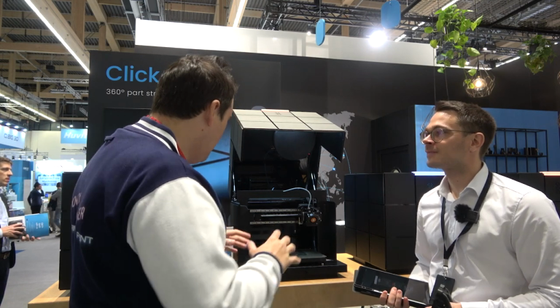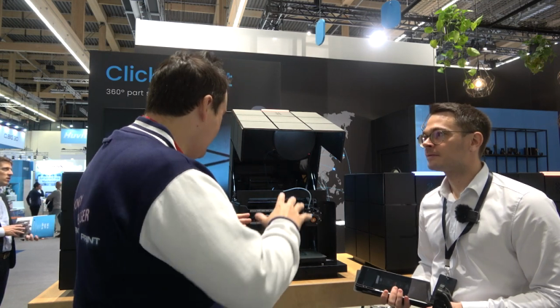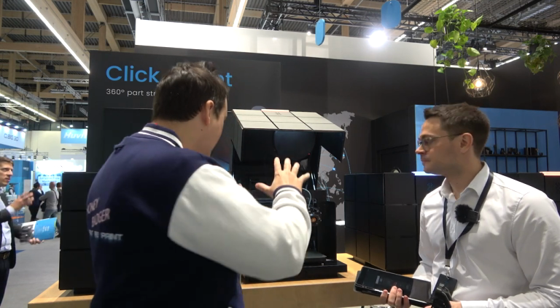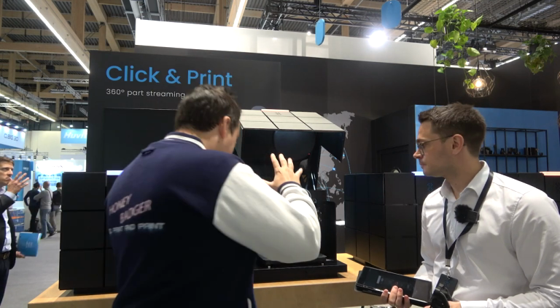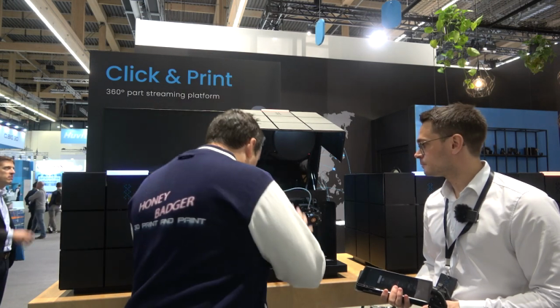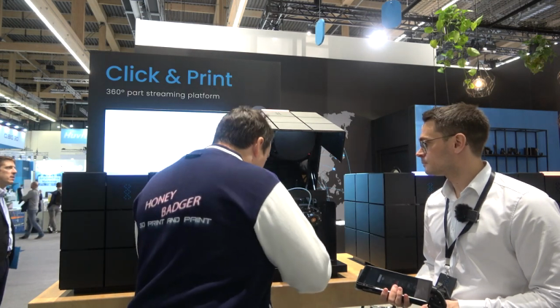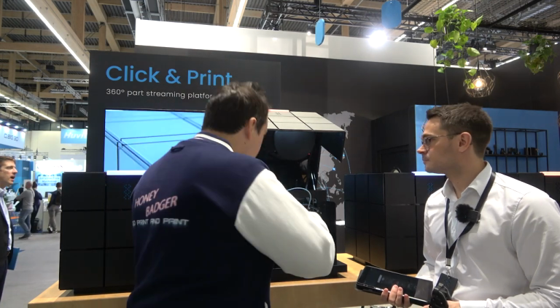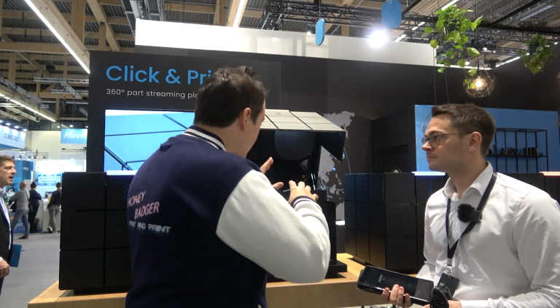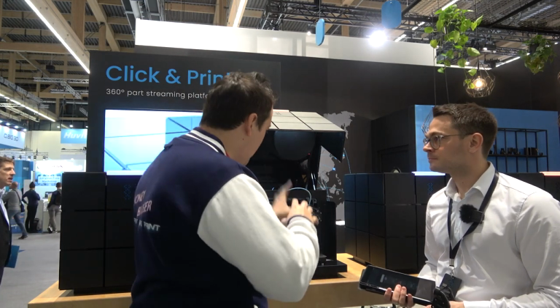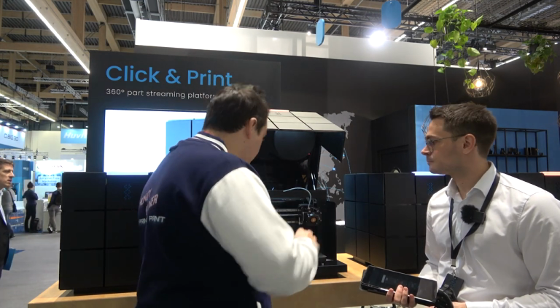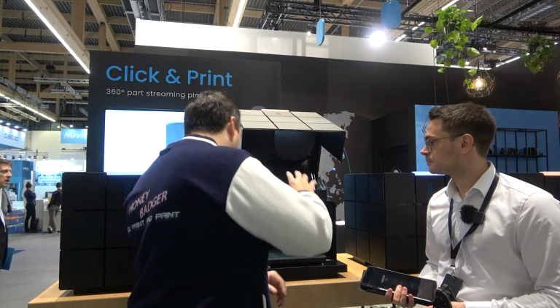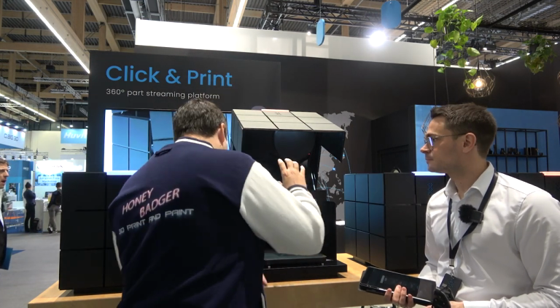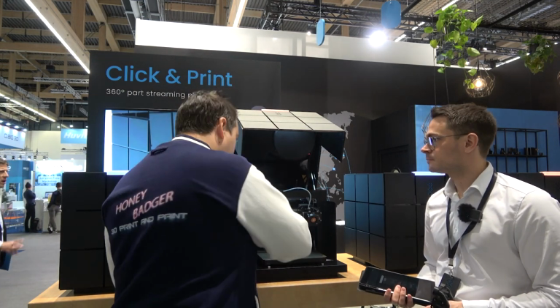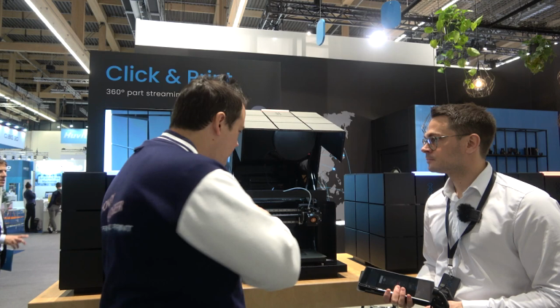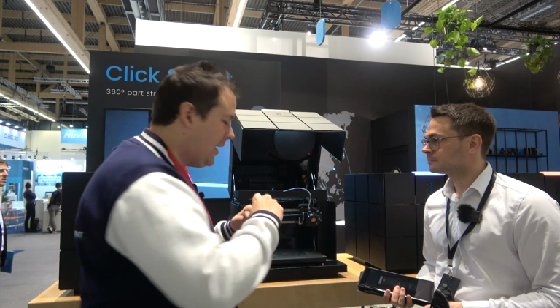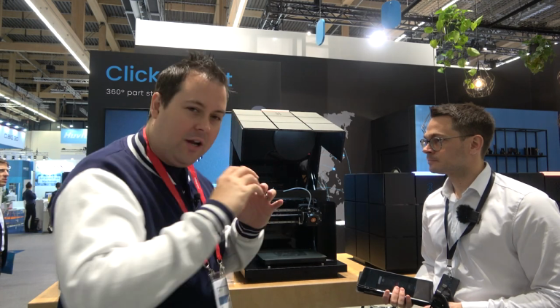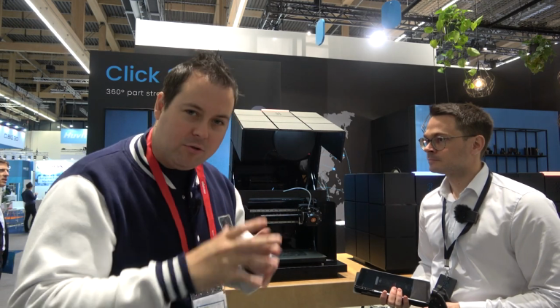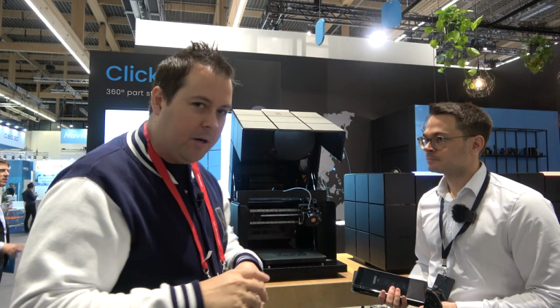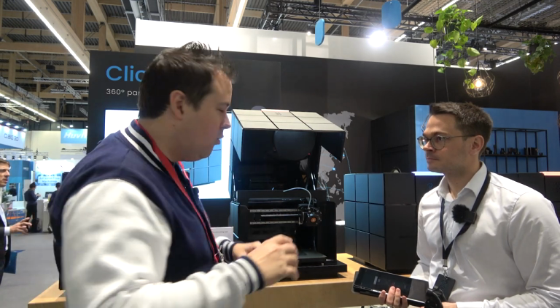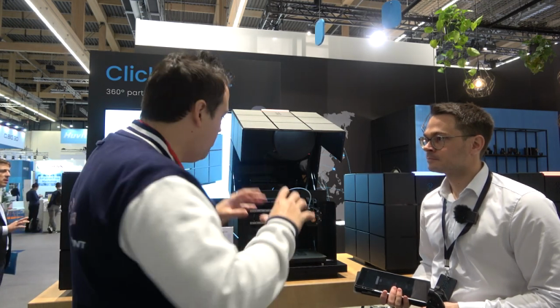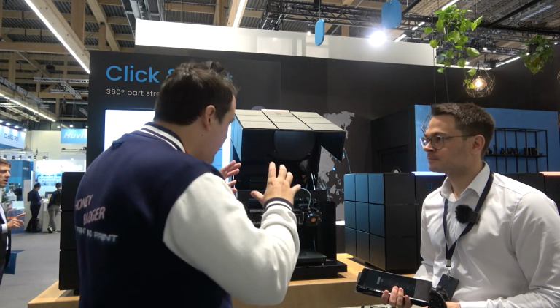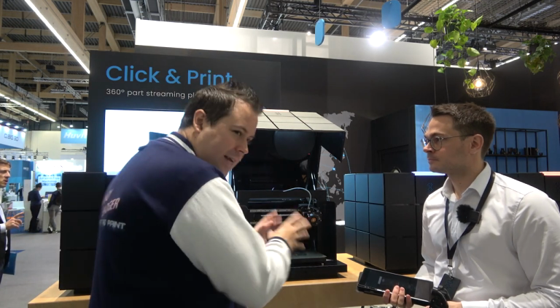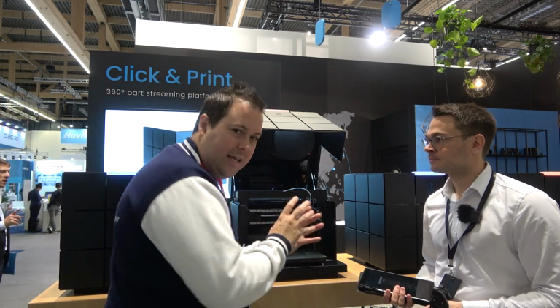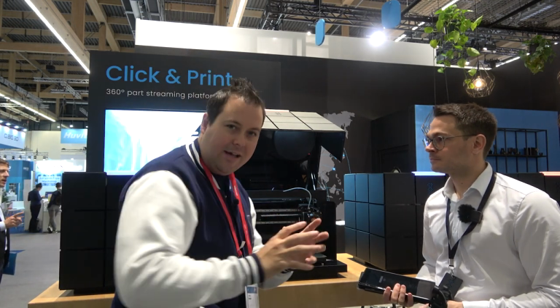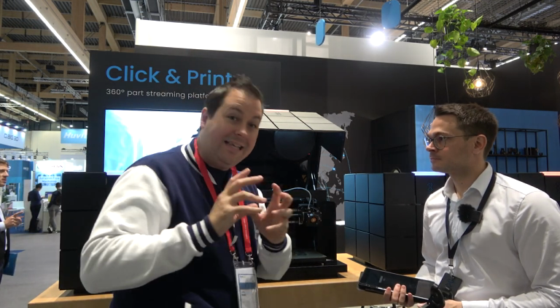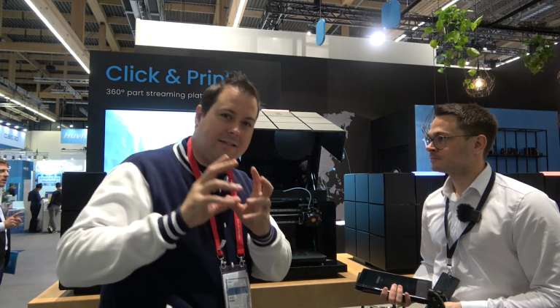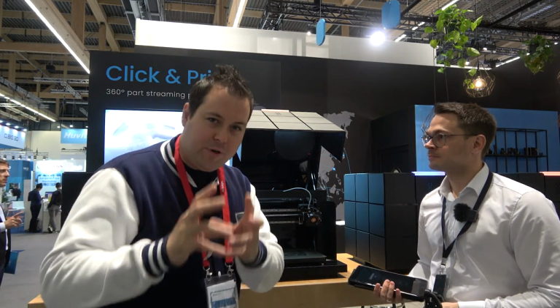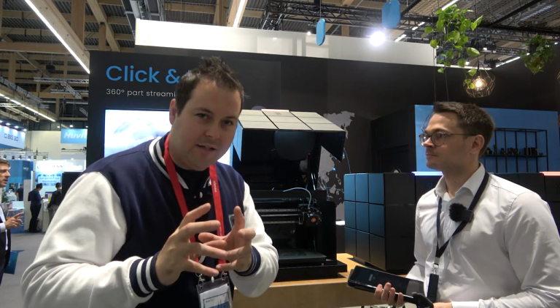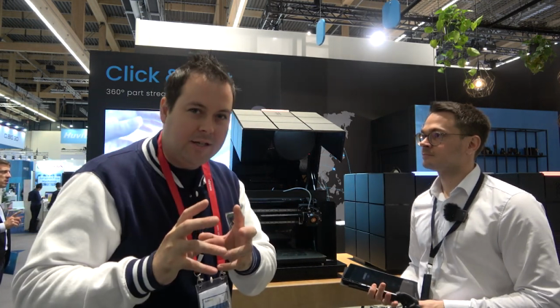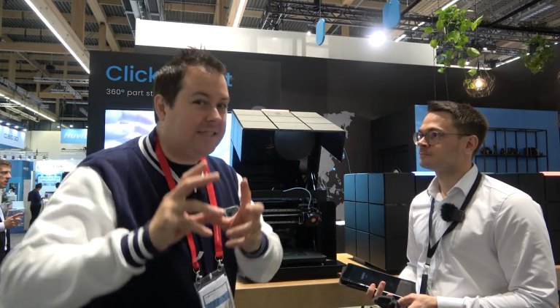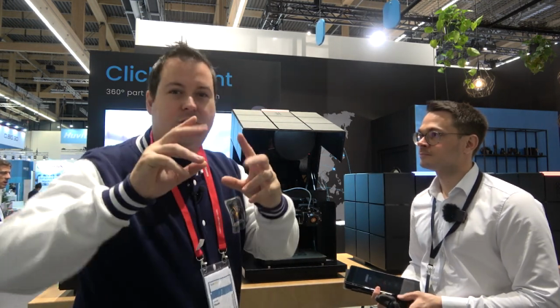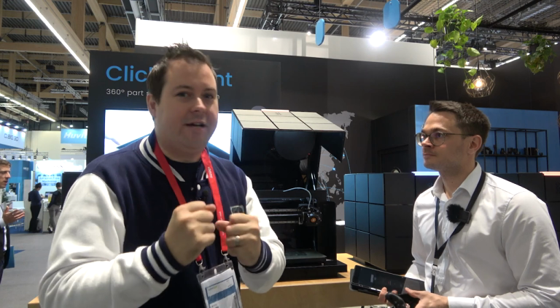We have linear rails, we have direct drive, we've got auto bed leveling, auto park cooling. But what they're selling here isn't the printer — they're selling the dream.